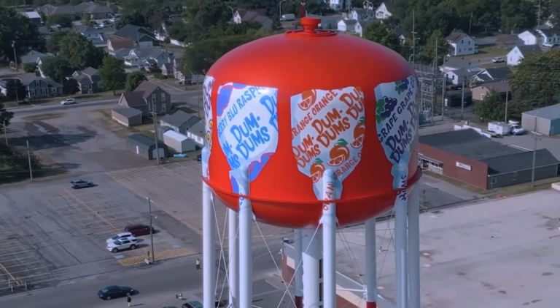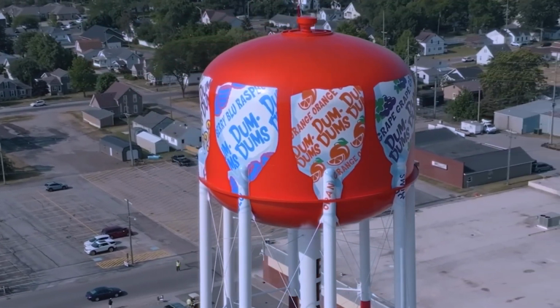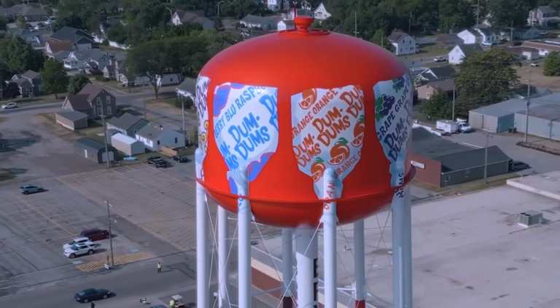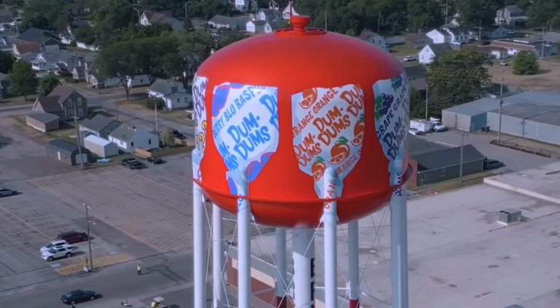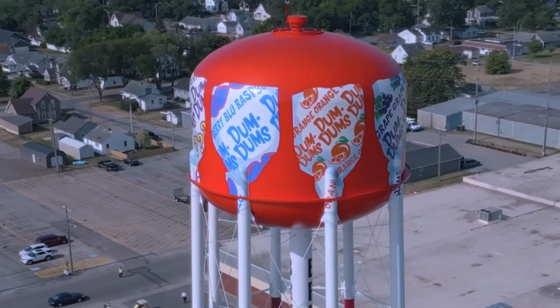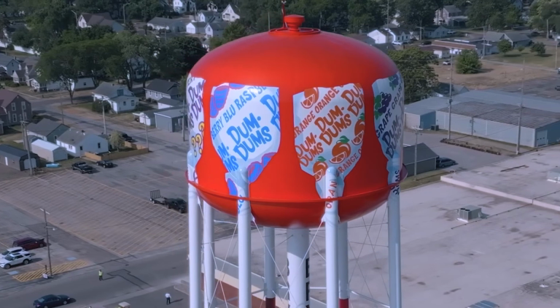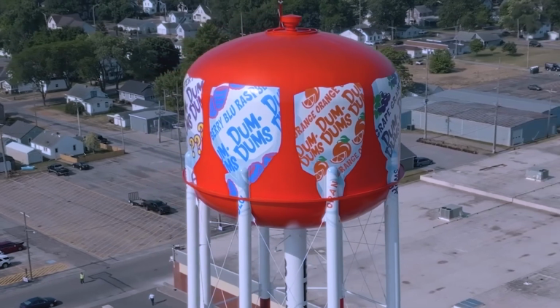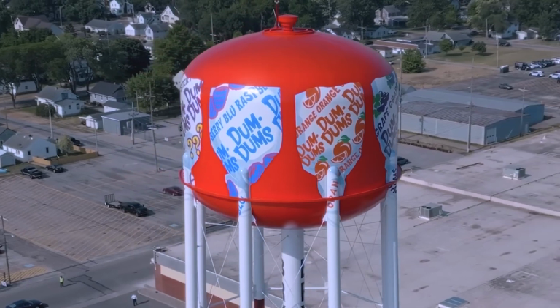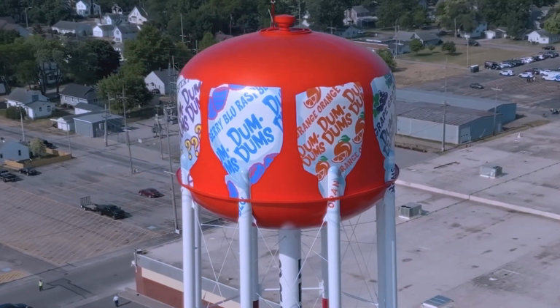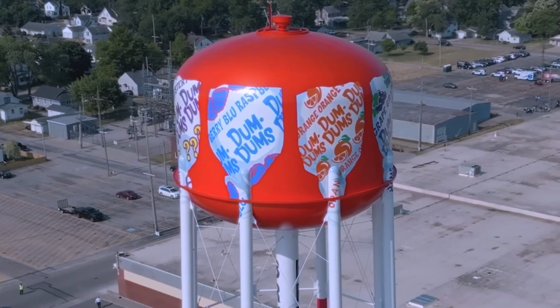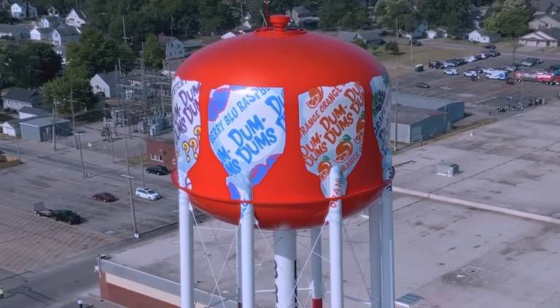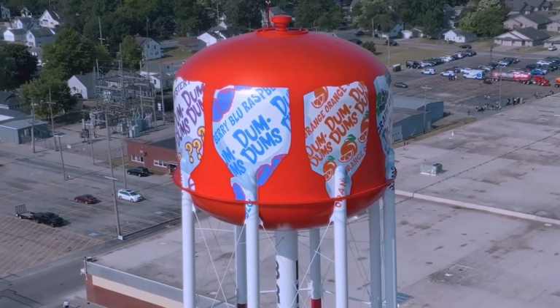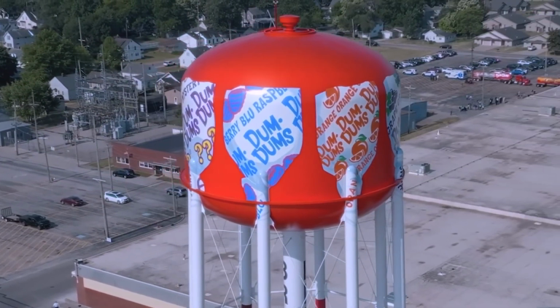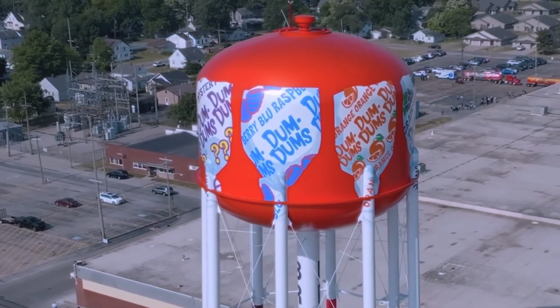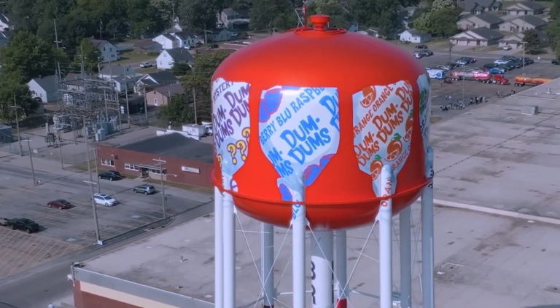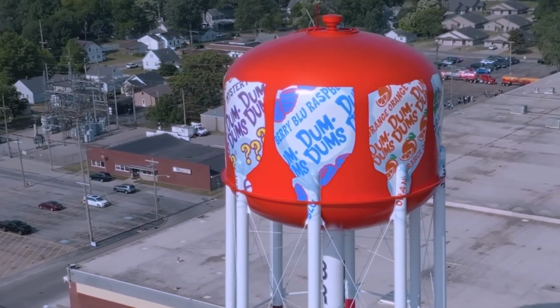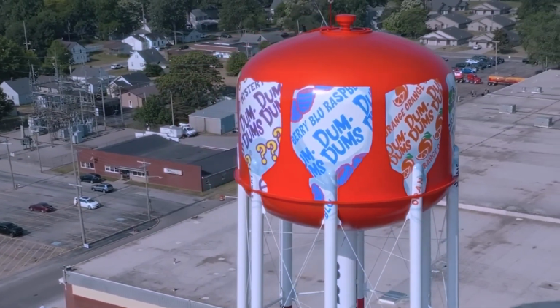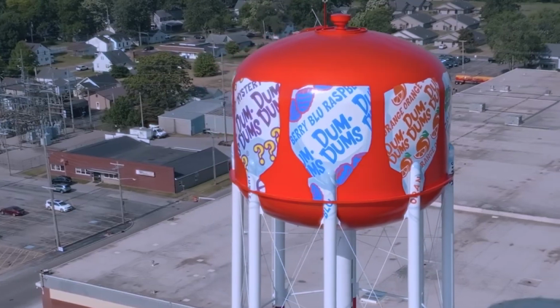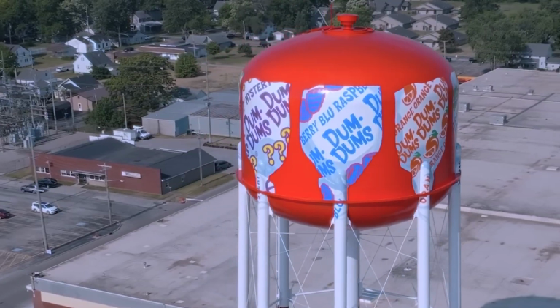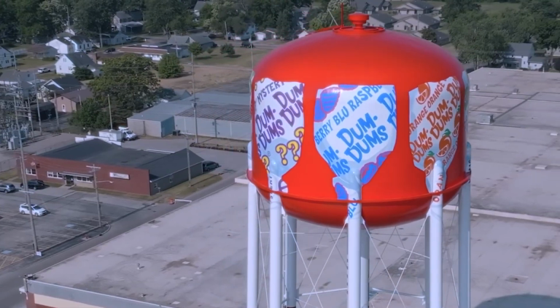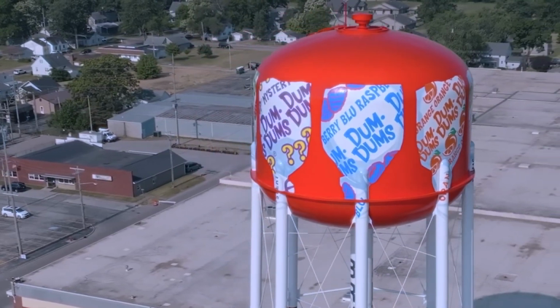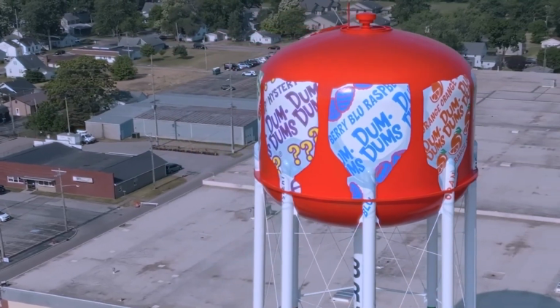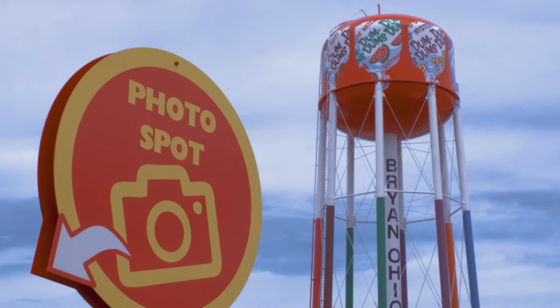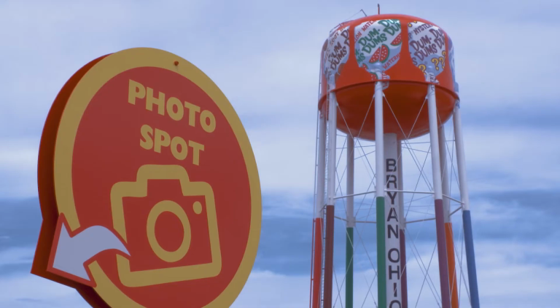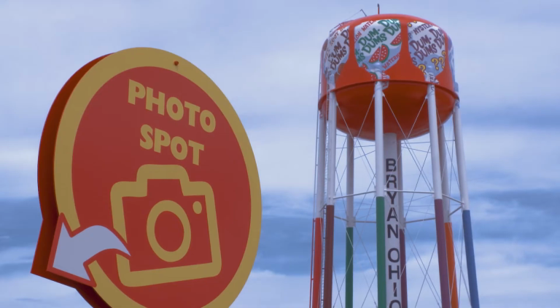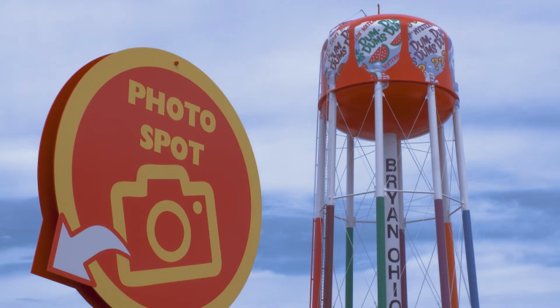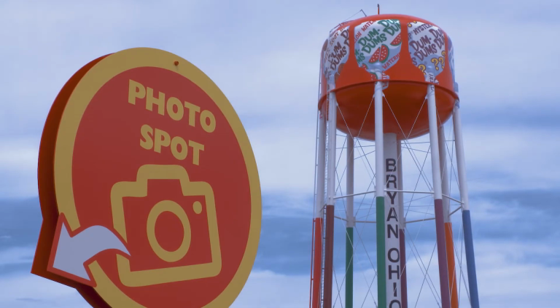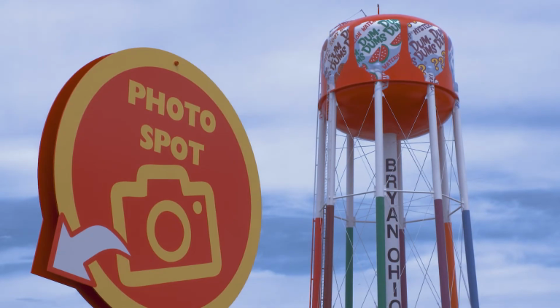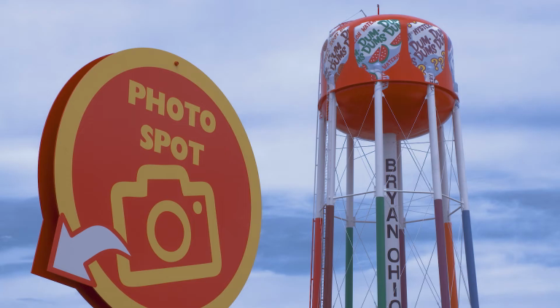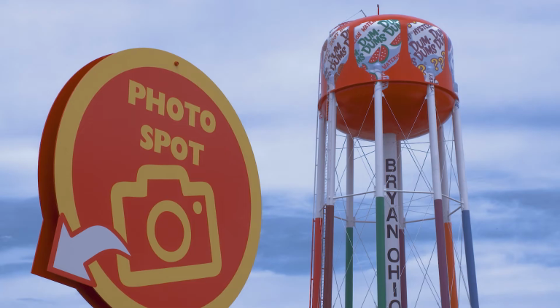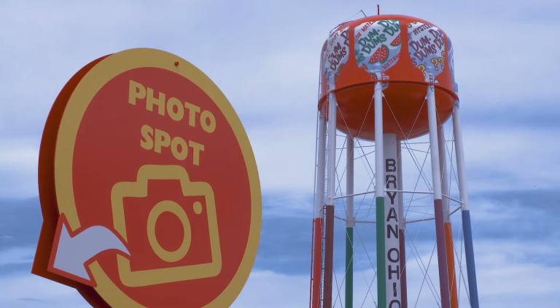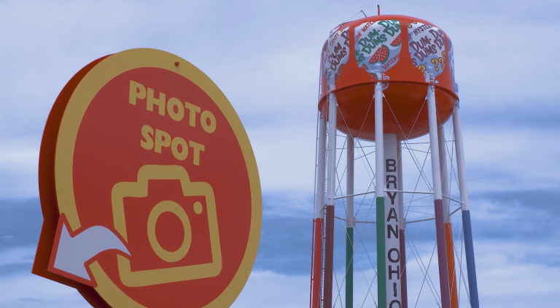What's the community response been? I've been surprised at how many people have just been really excited about it. I think it brings a lot of civic pride, and I think they're going to come over here and get selfies in front of the water tower. I mean, why not?